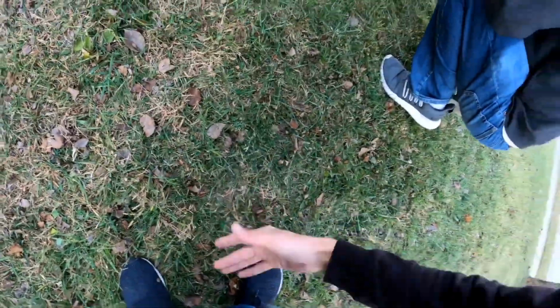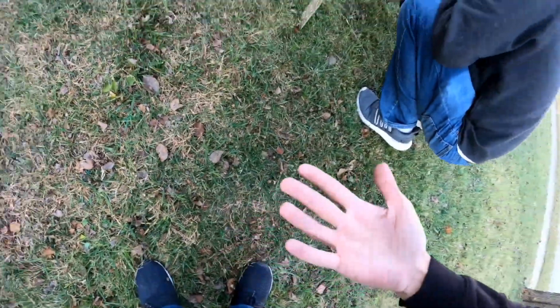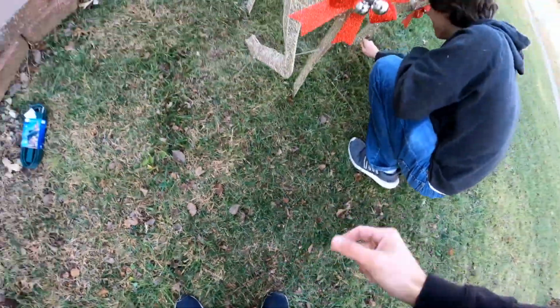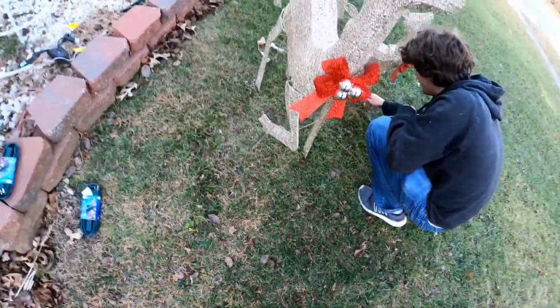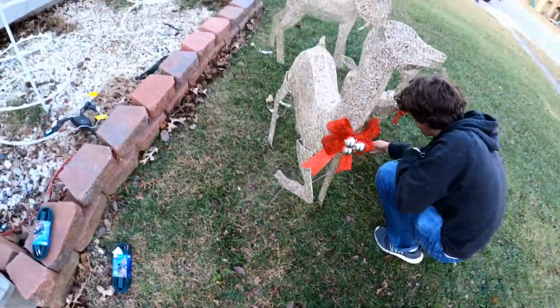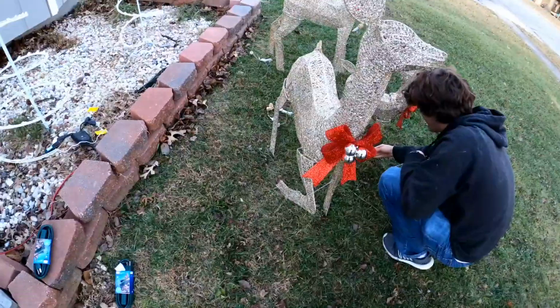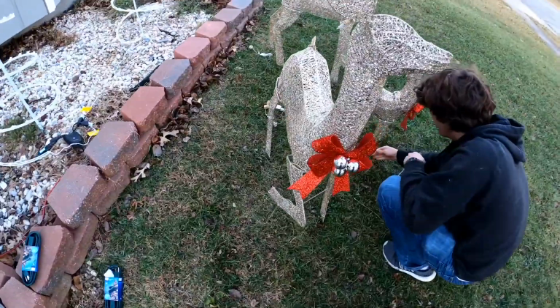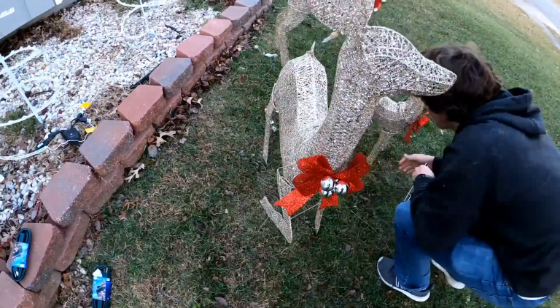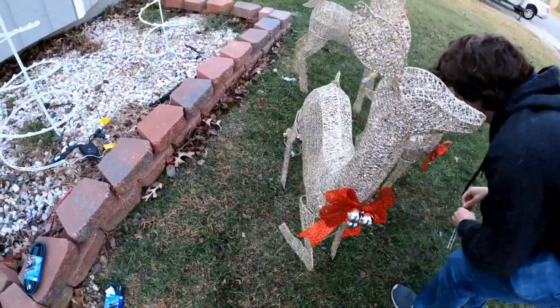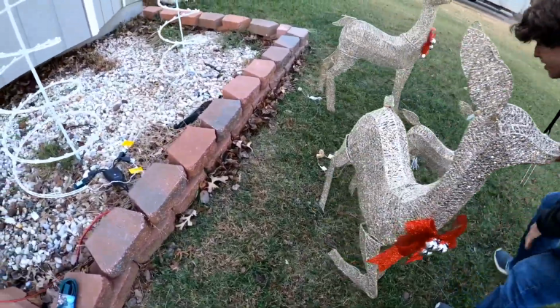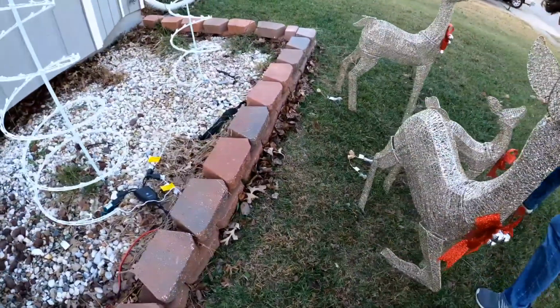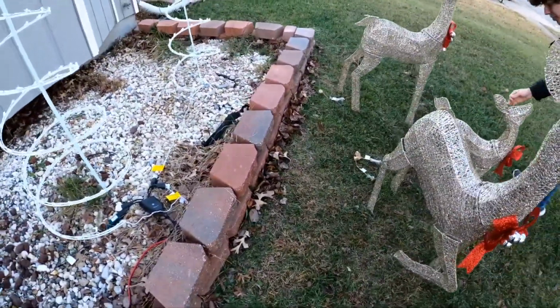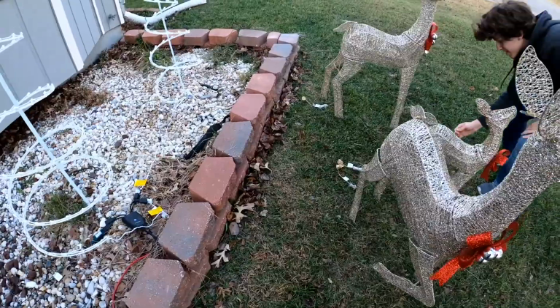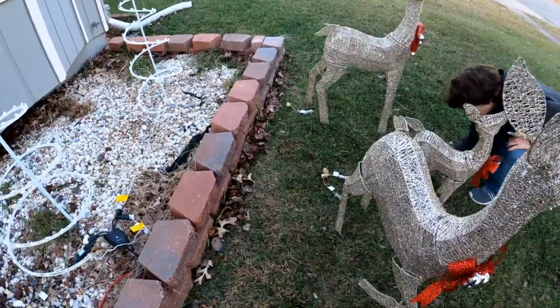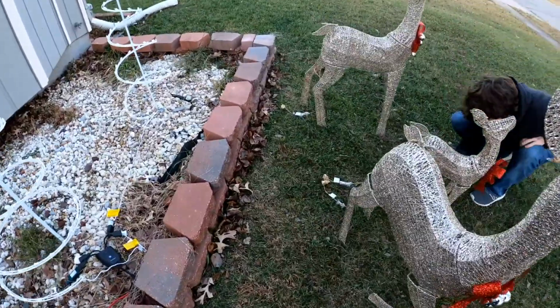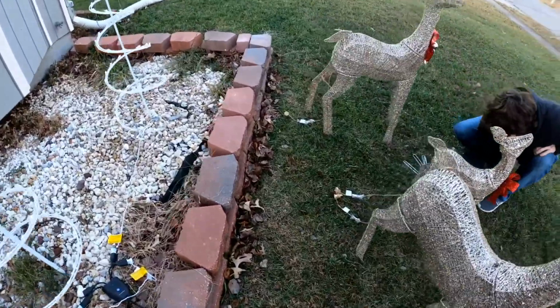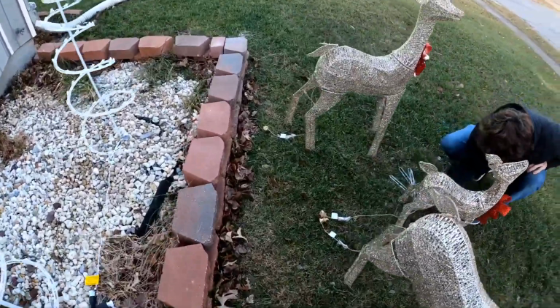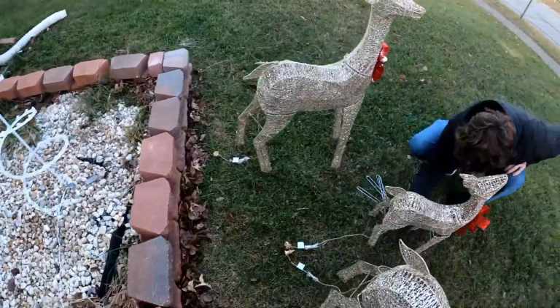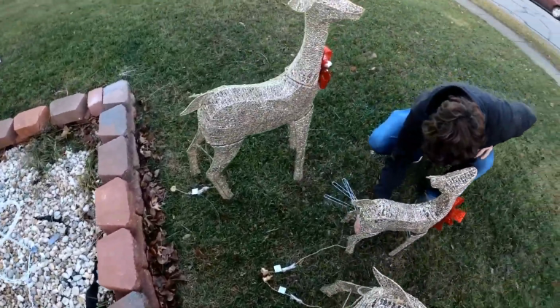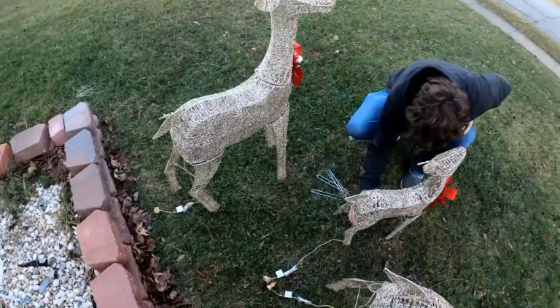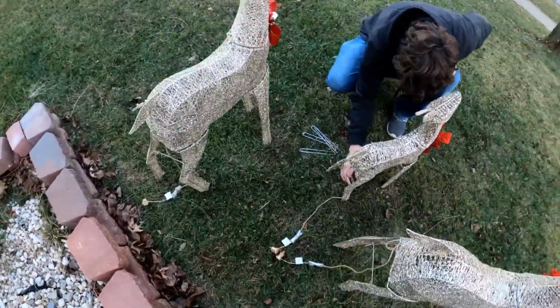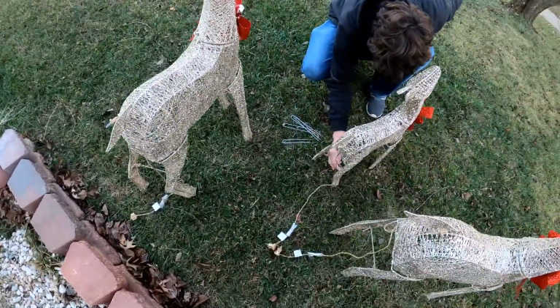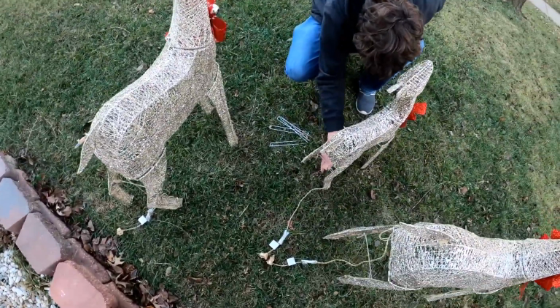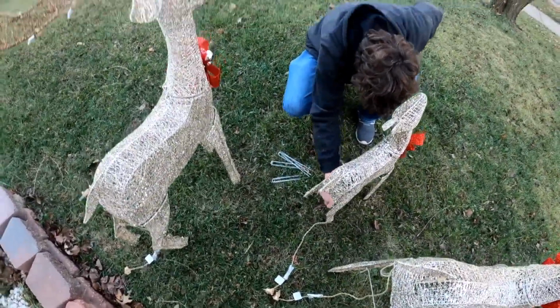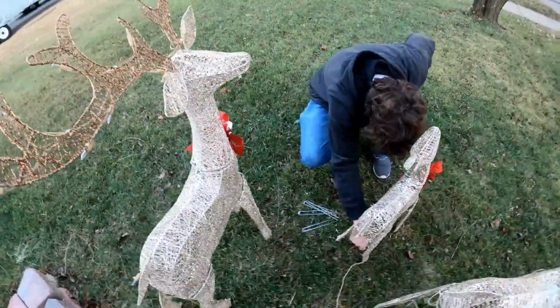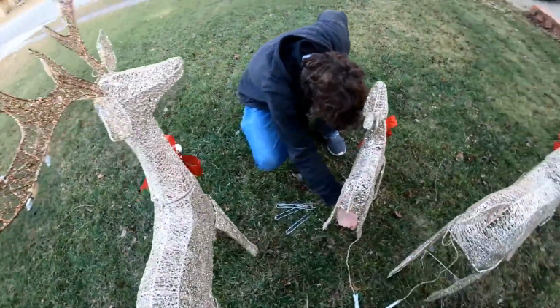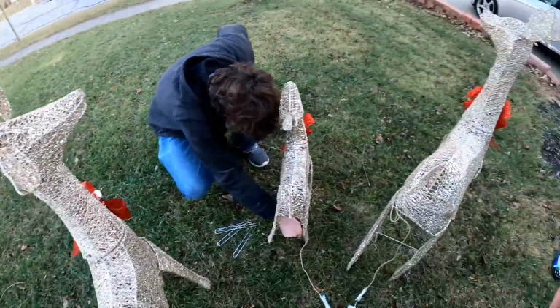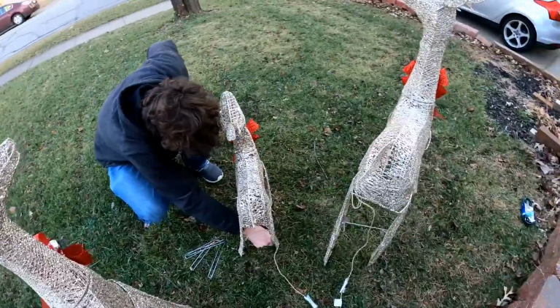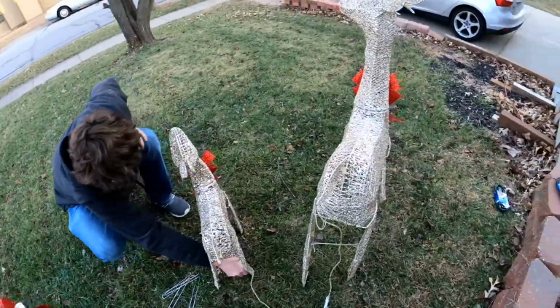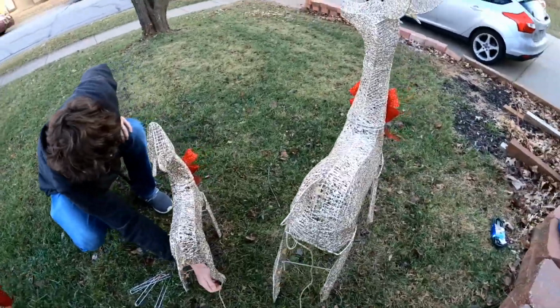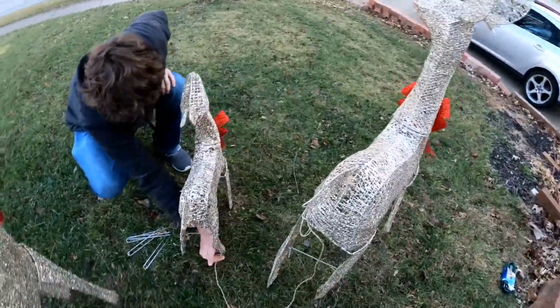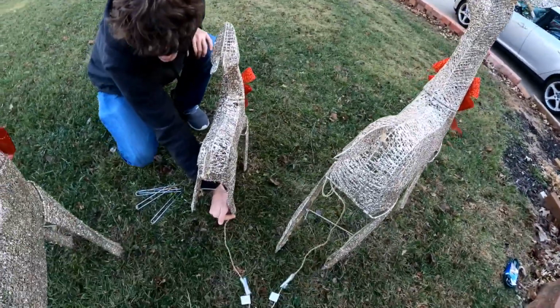Setting up the yard deer decoration. Four stakes for this little thing is a little overkill, but at least it keeps it from falling over. We need to get a hammer to get these stakes the rest of the way in.